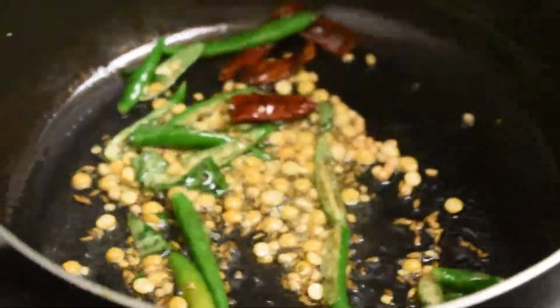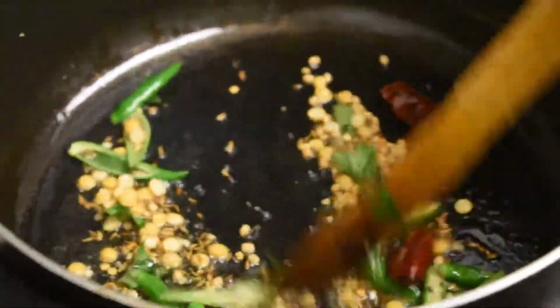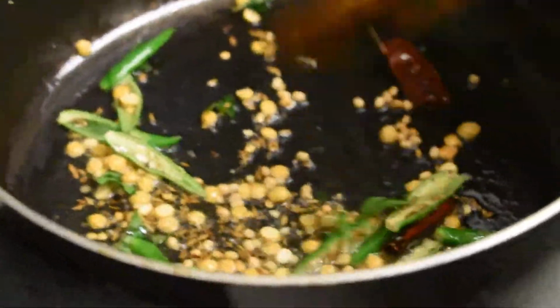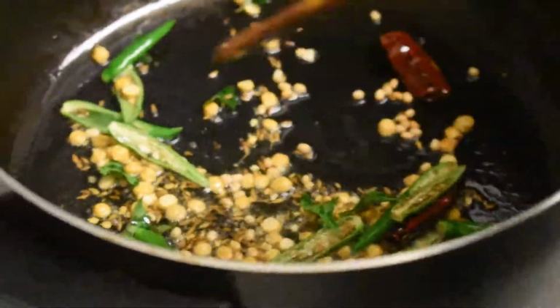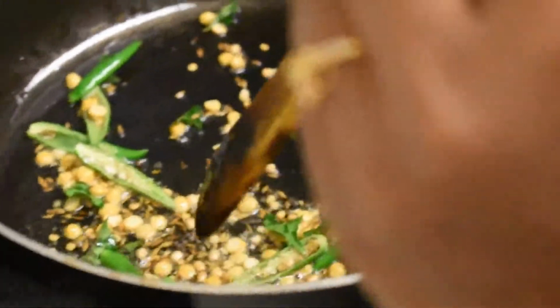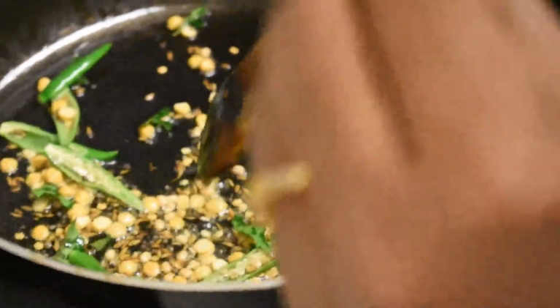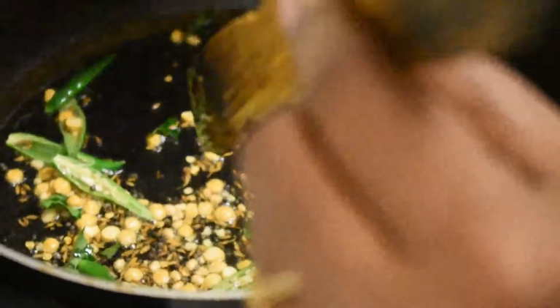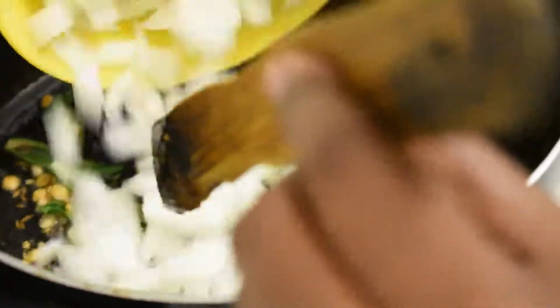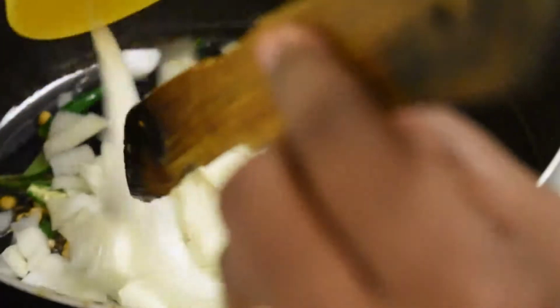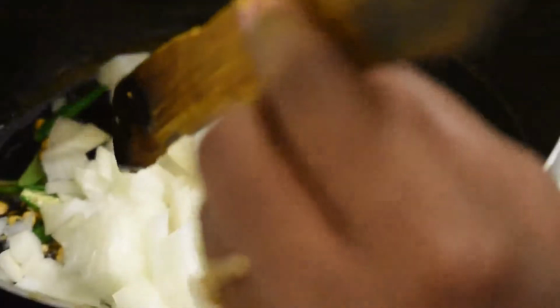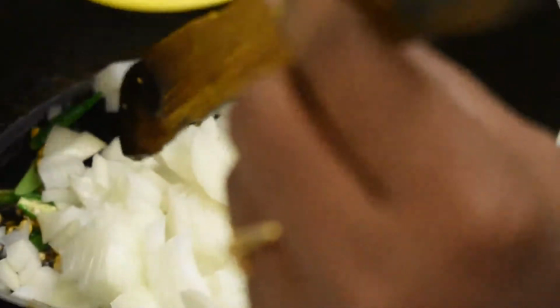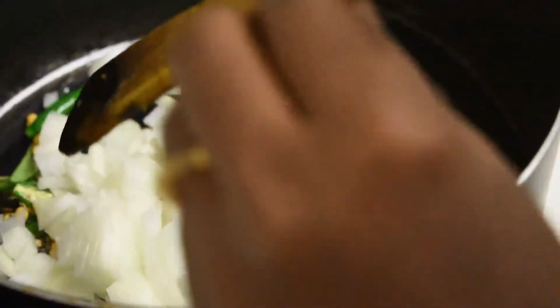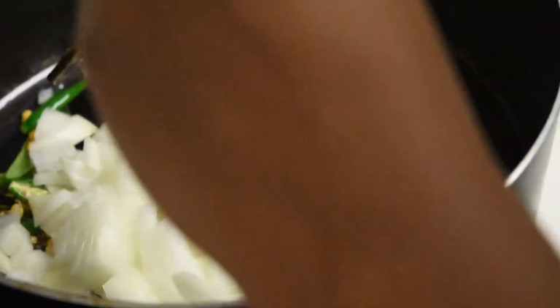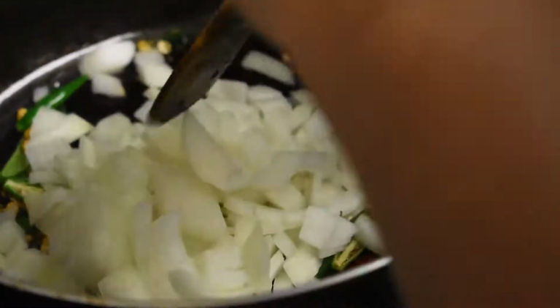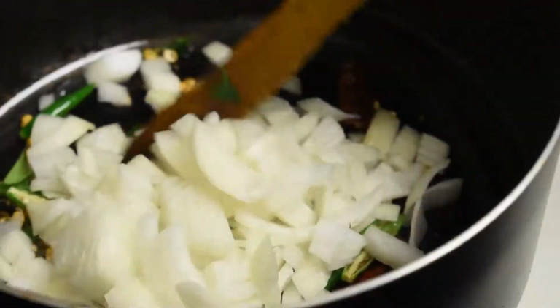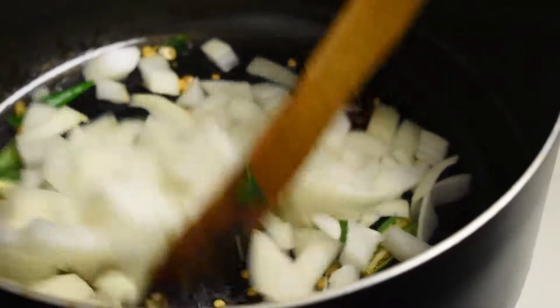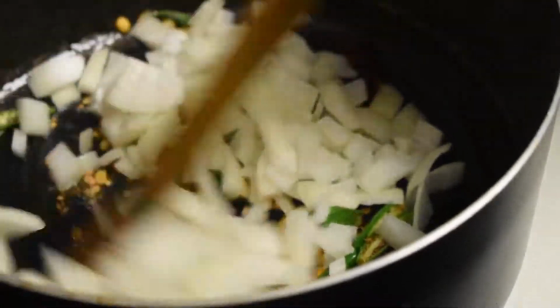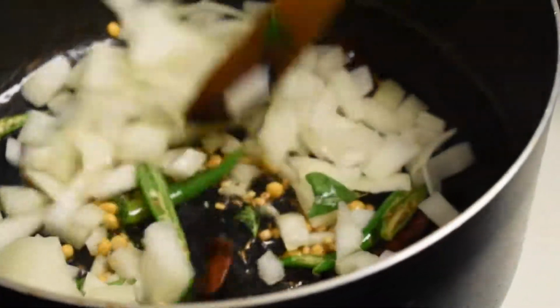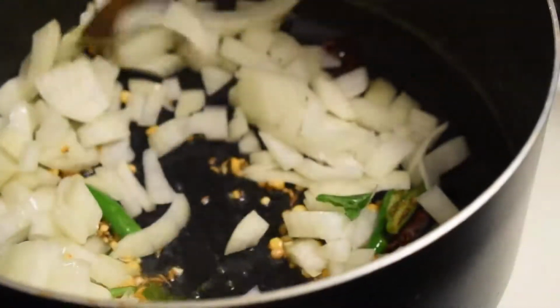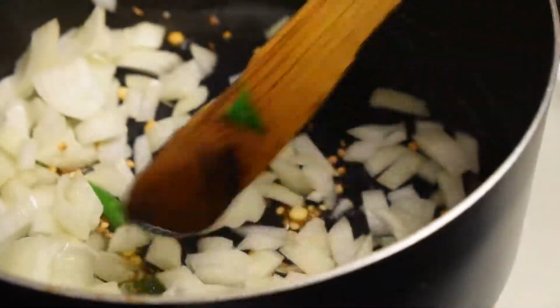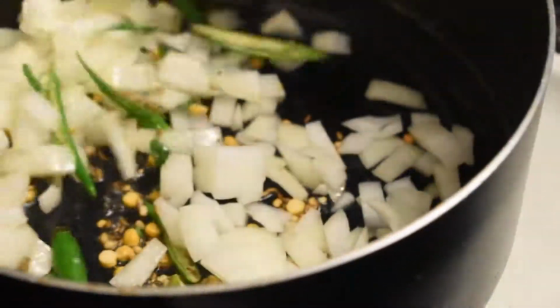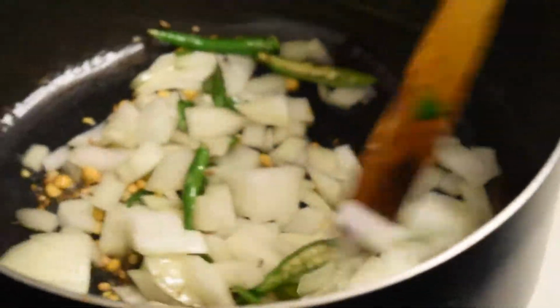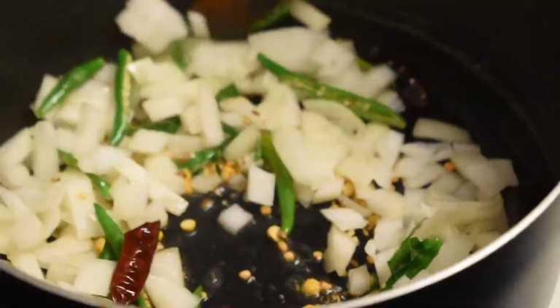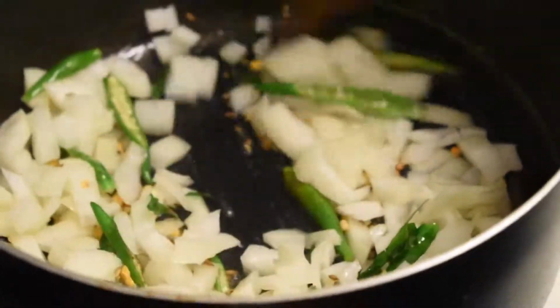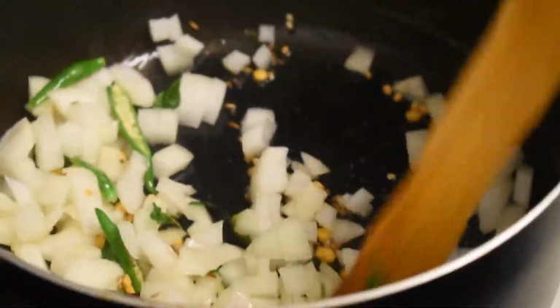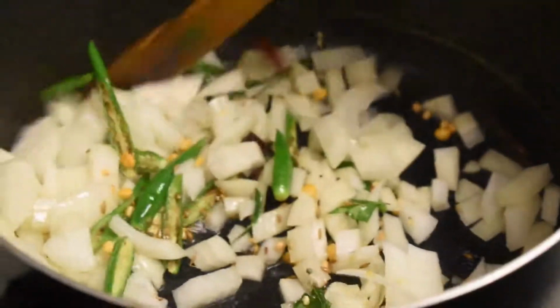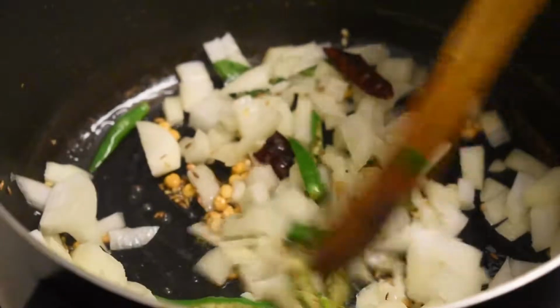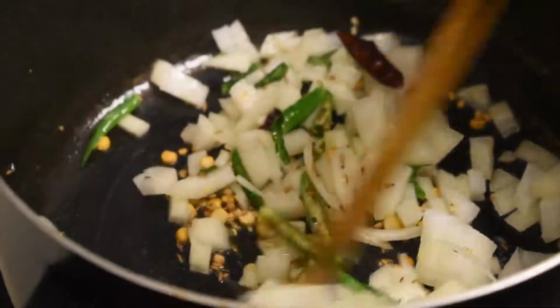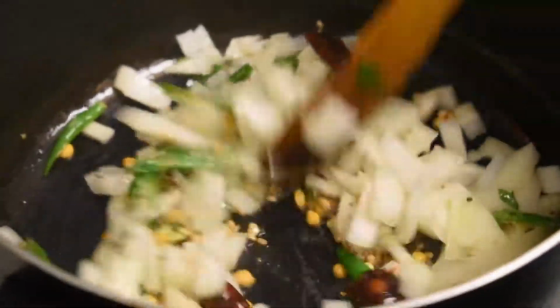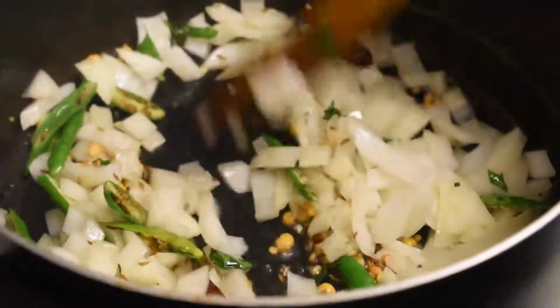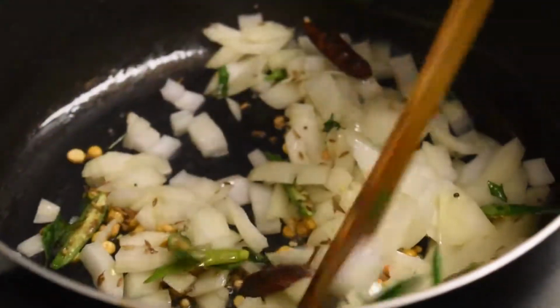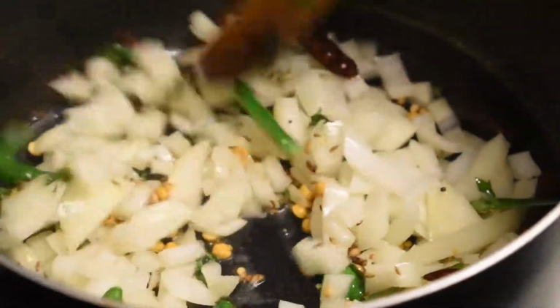Now add the finely chopped onions. The more the onions, the tastier the dish will be. Keep frying until the onions become translucent.